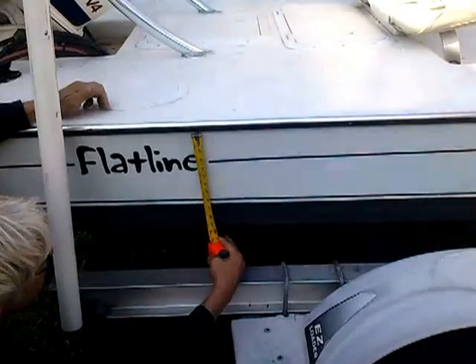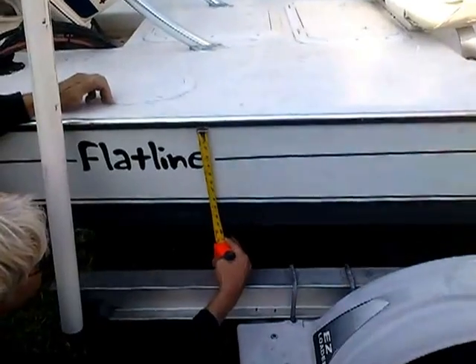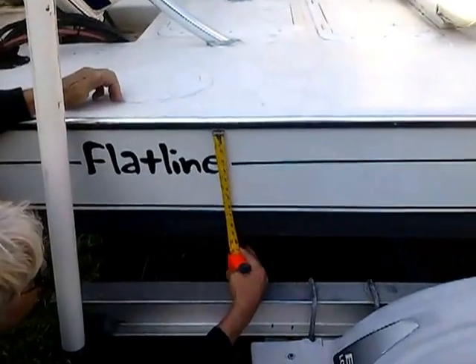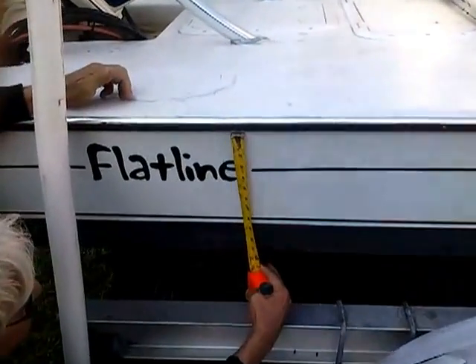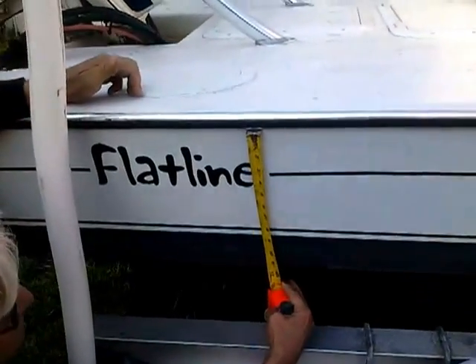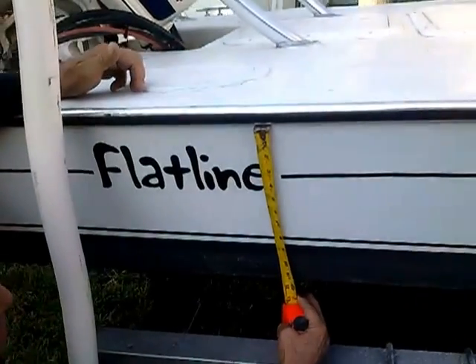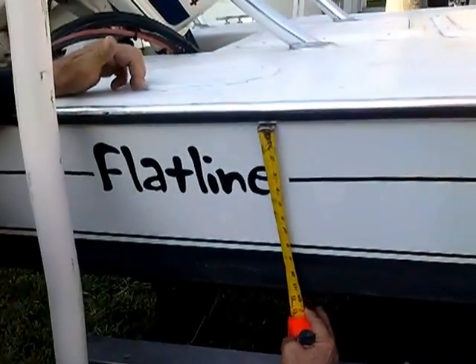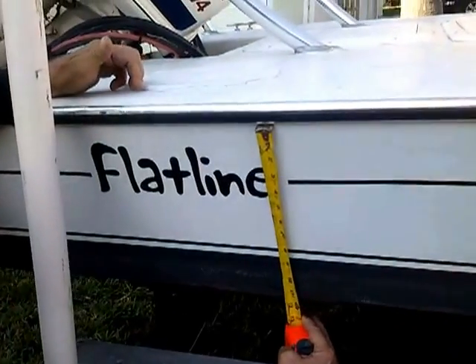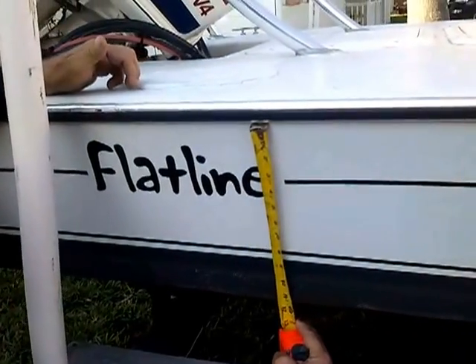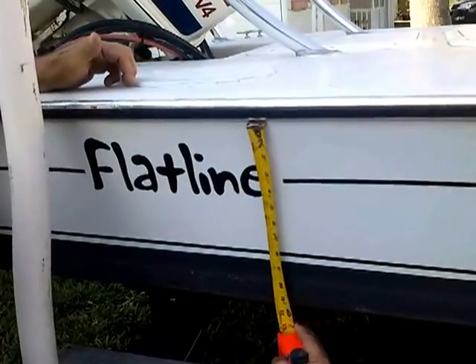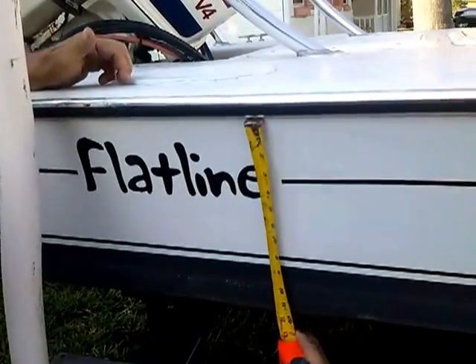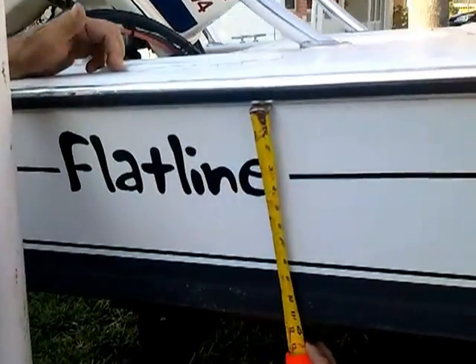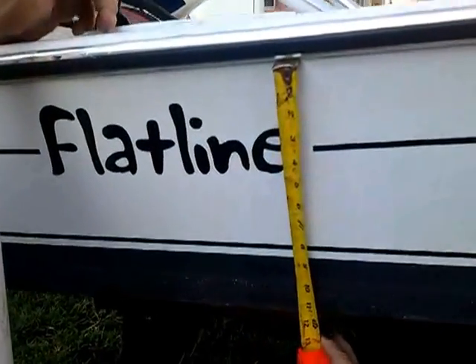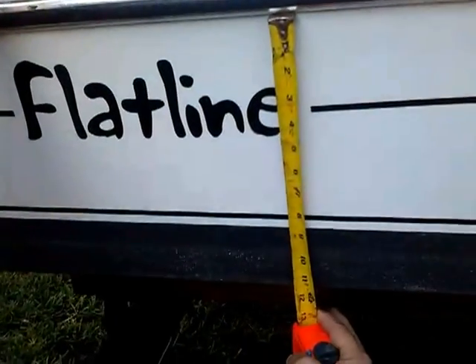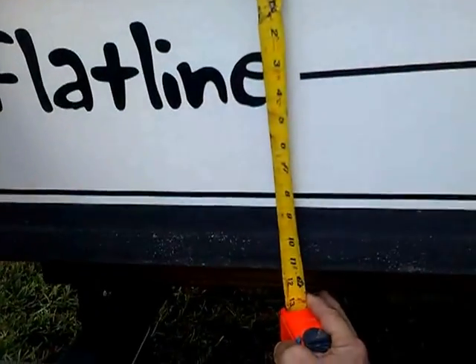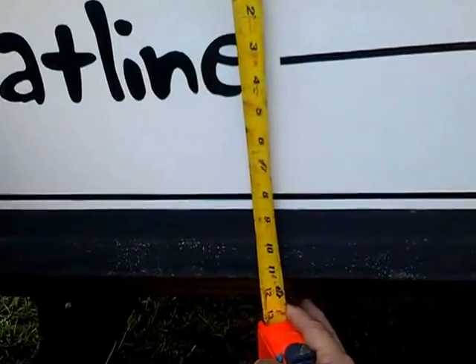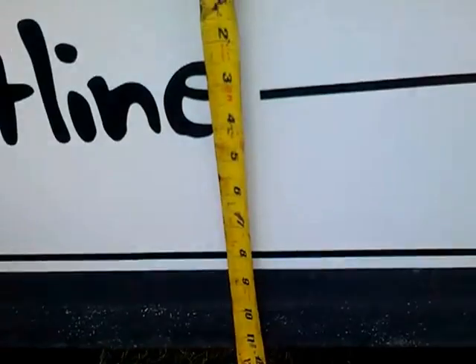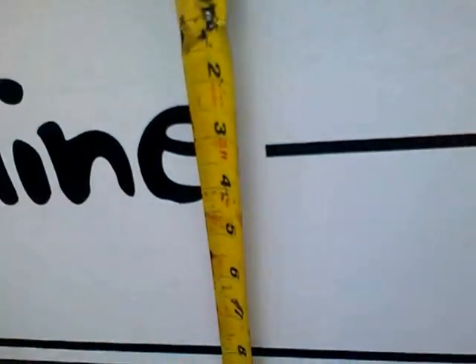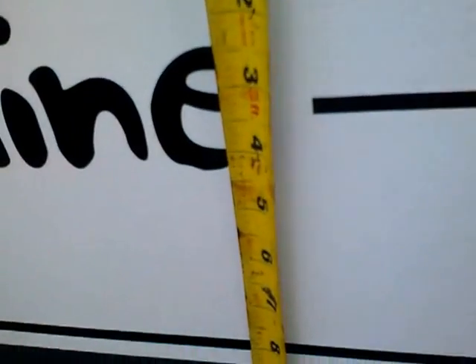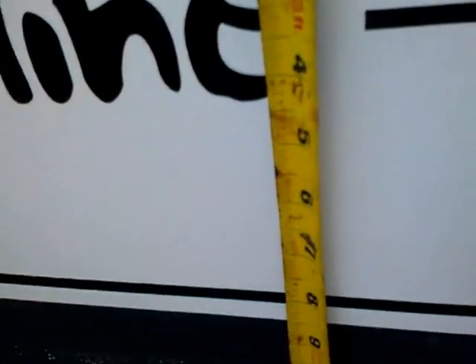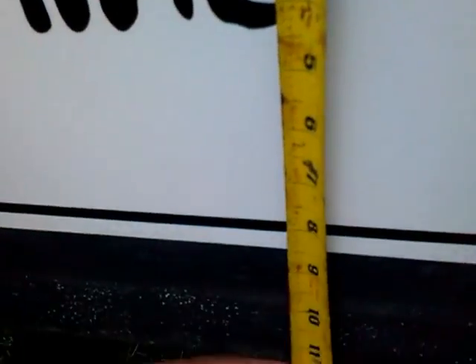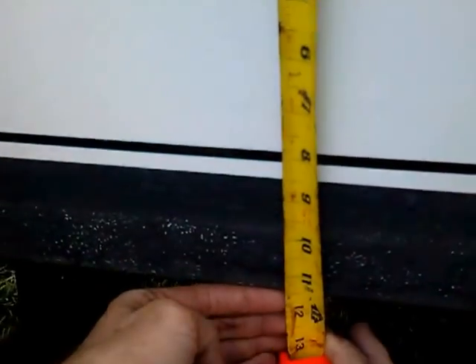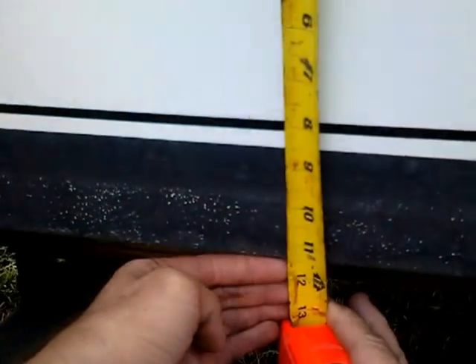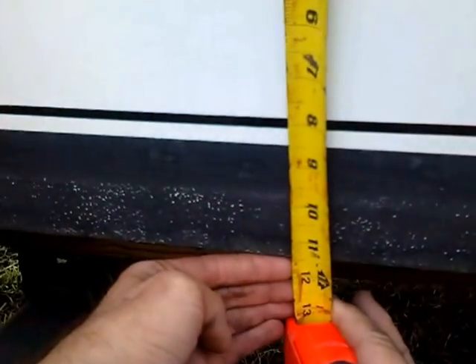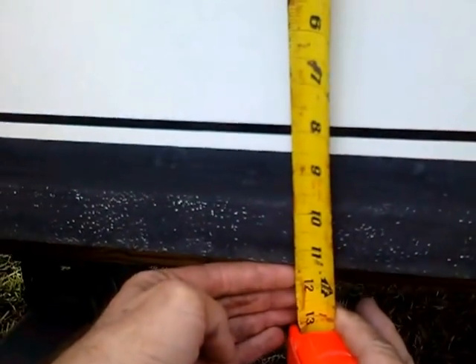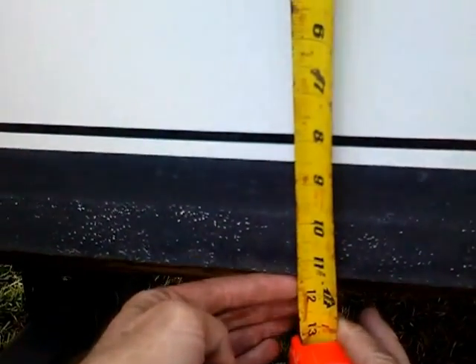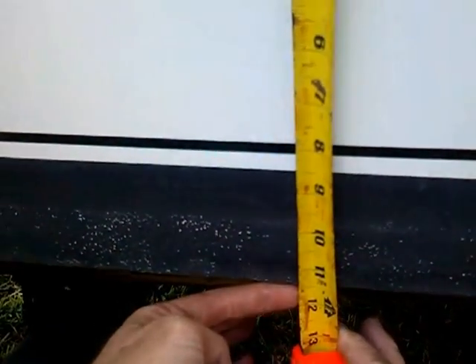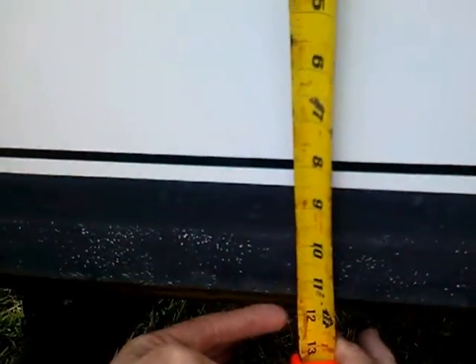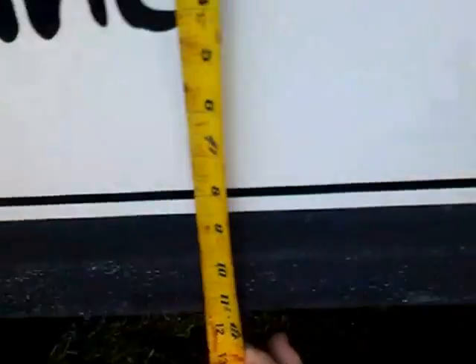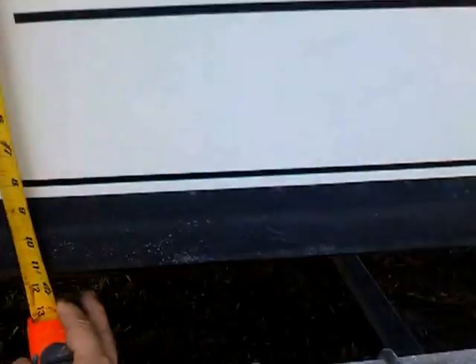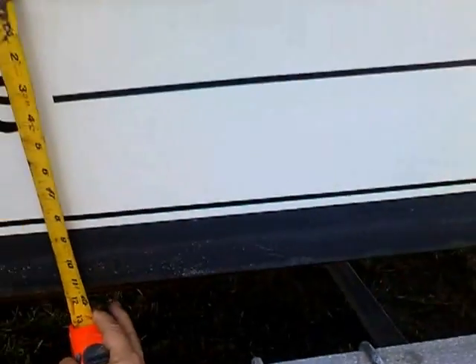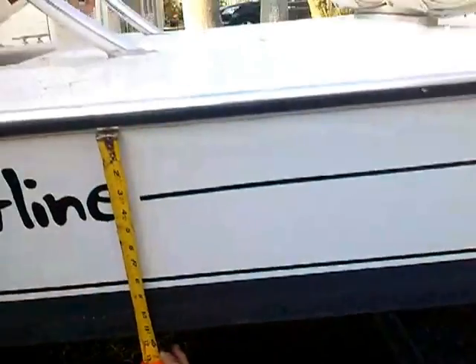All right, again it's January 24th, 2013. Just to show you how fat the boat is, how deep the hole is — about 11 and a half inches.